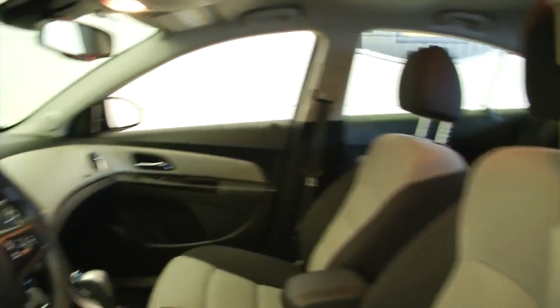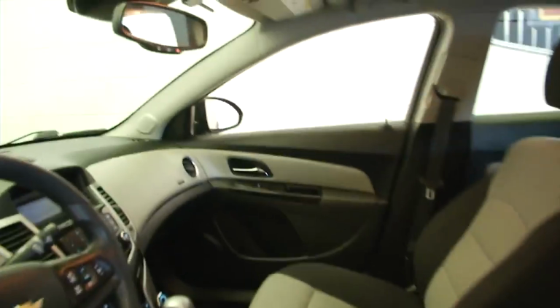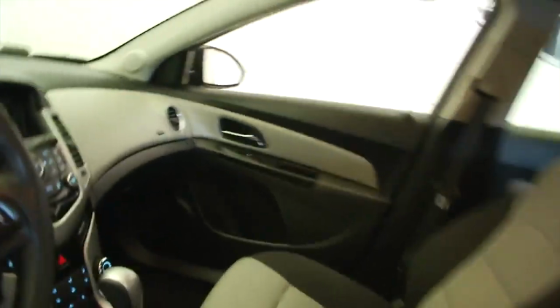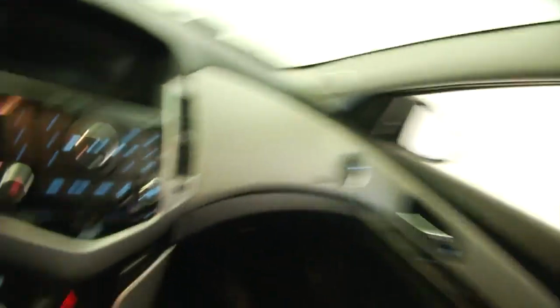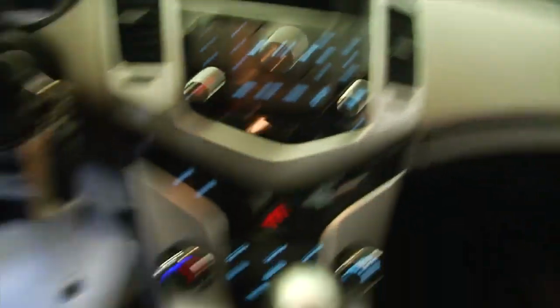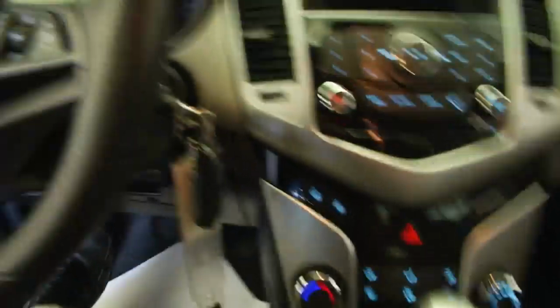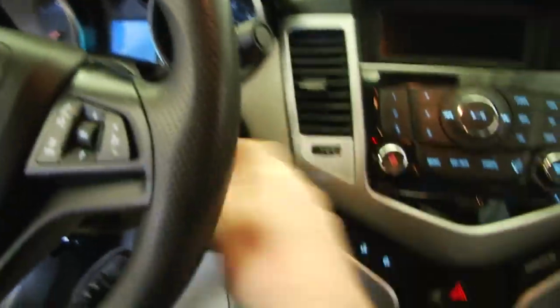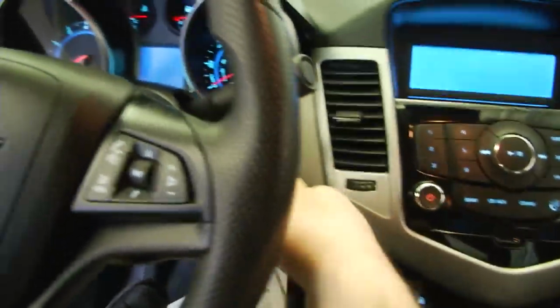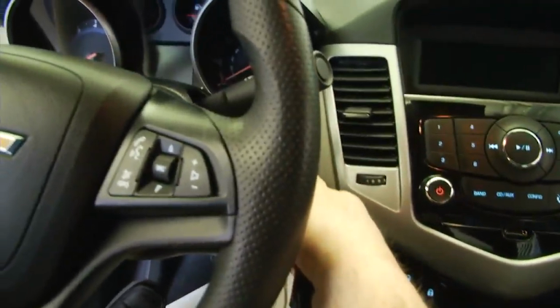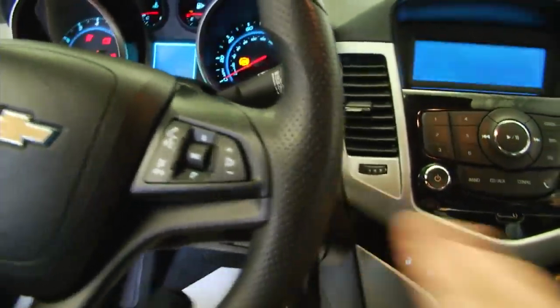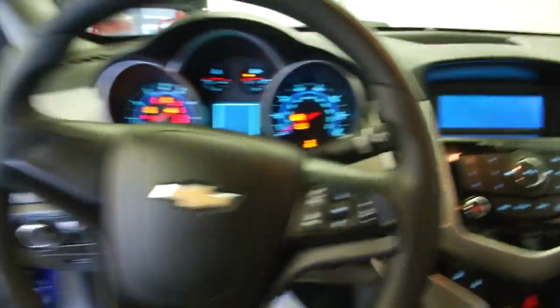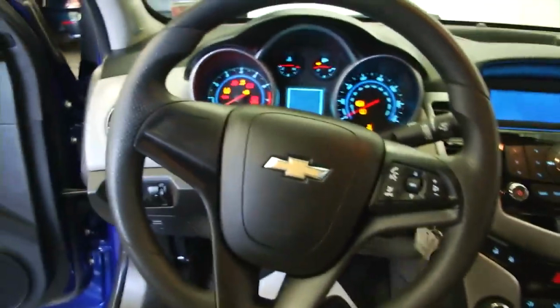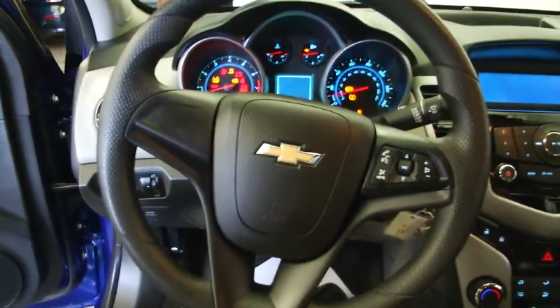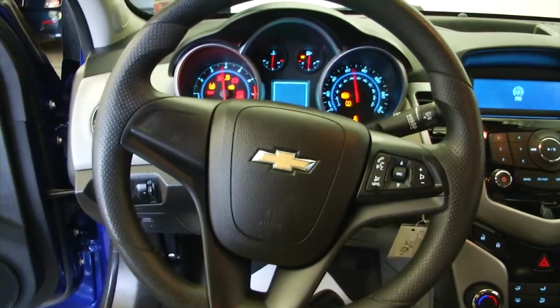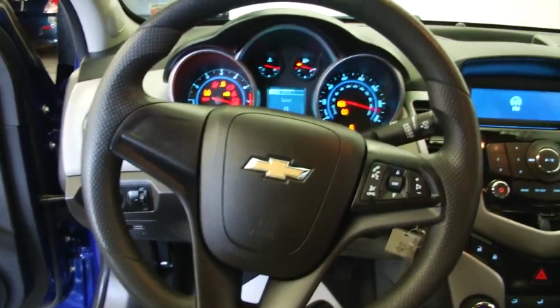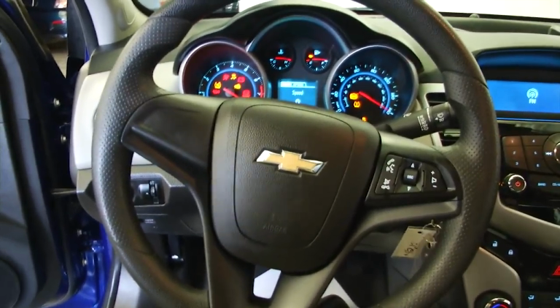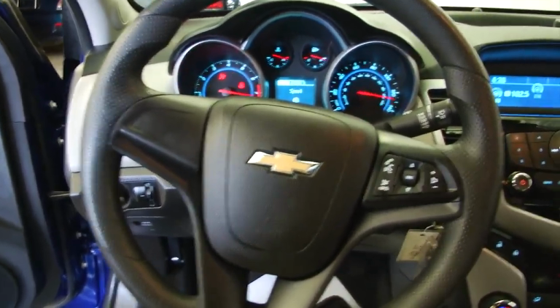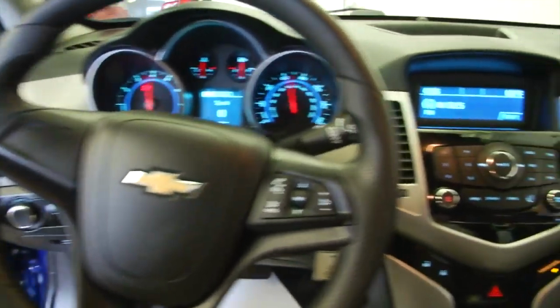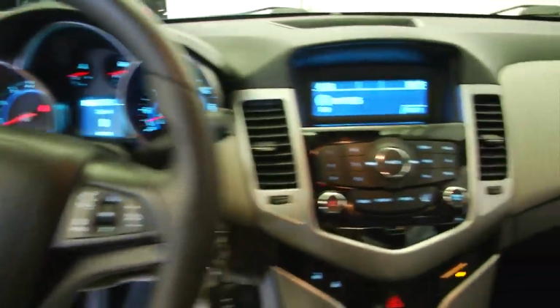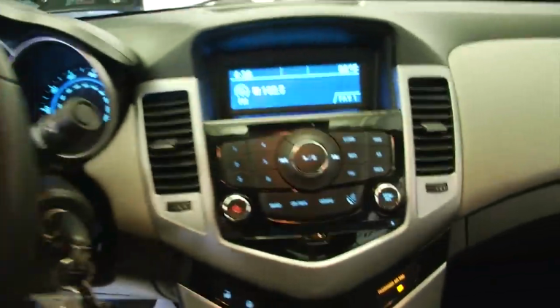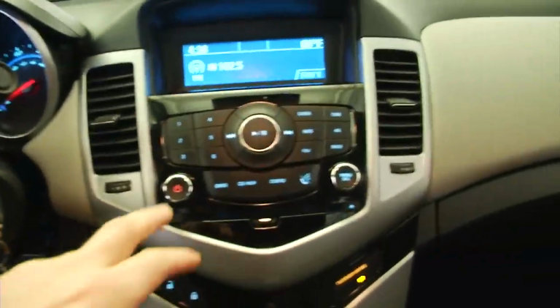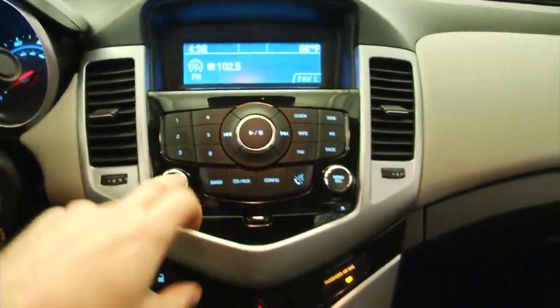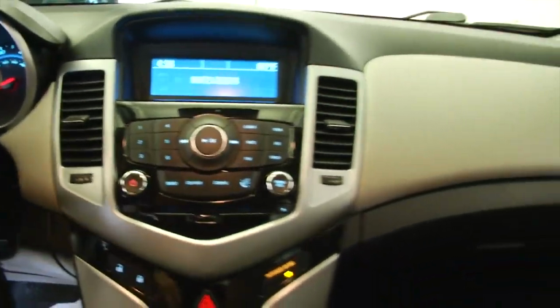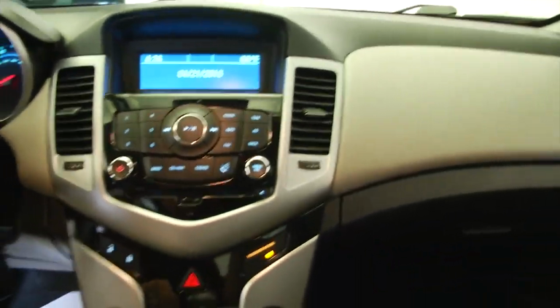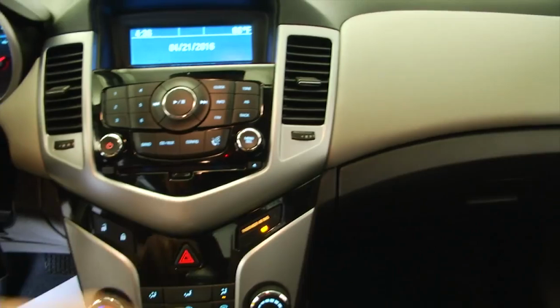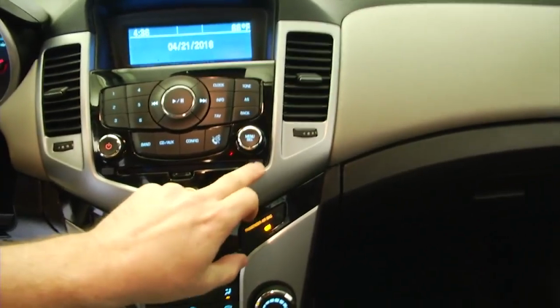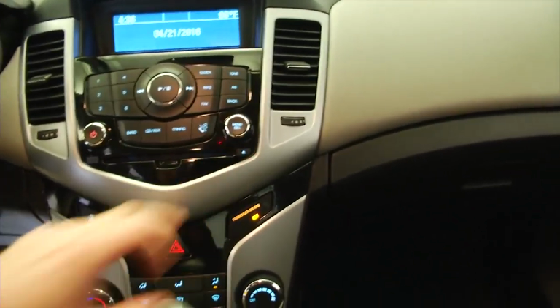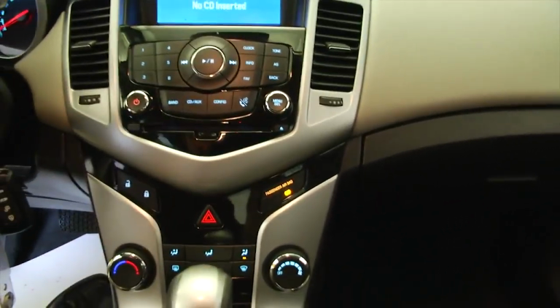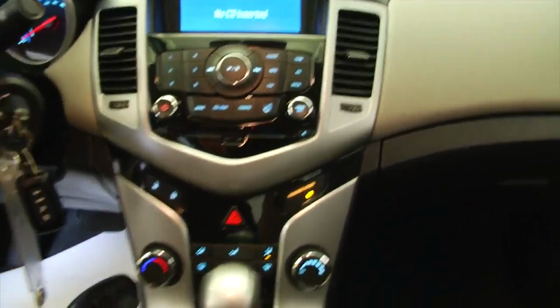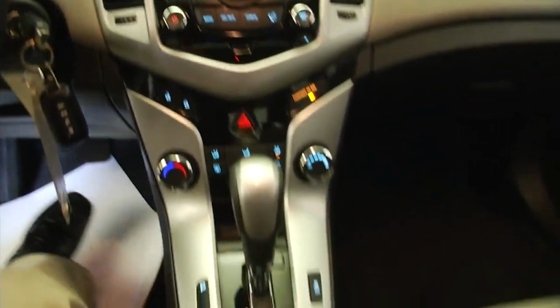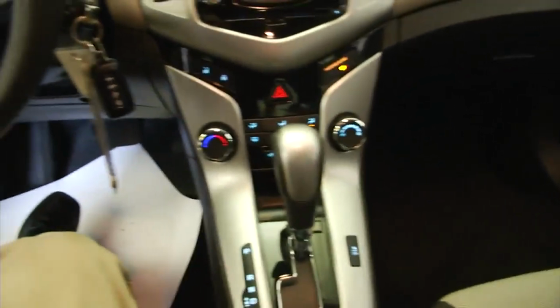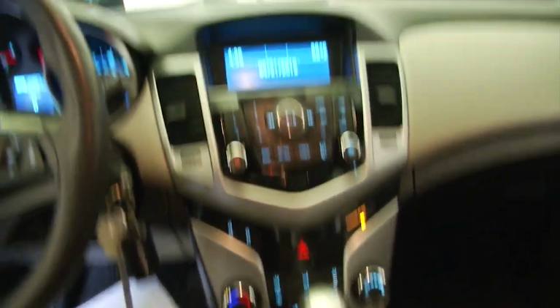Let's hop in and start it up. Bluetooth phone connectivity on the steering wheel, AM FM radio, CD player, MP3 connectivity.